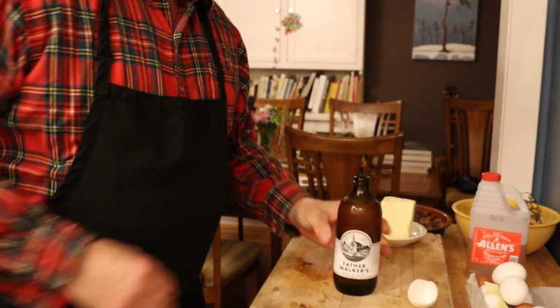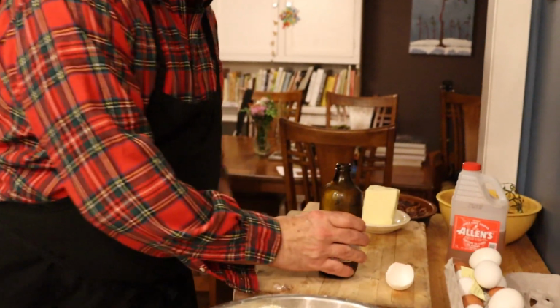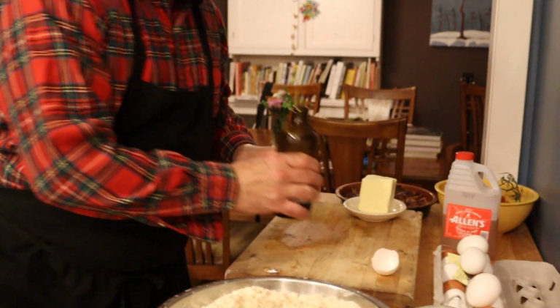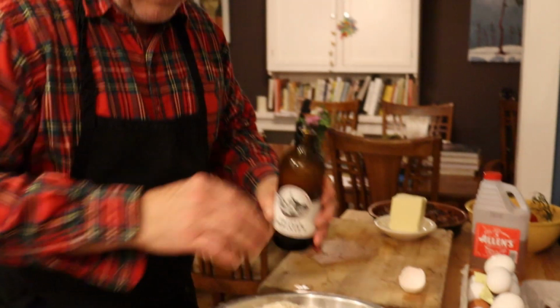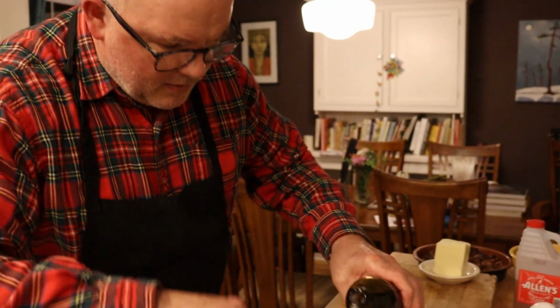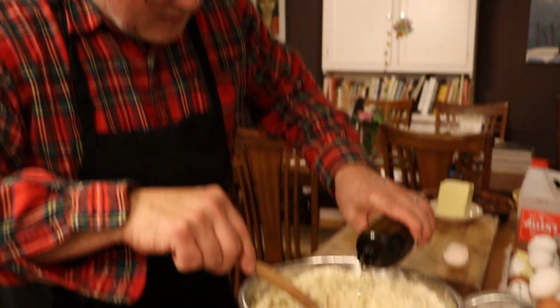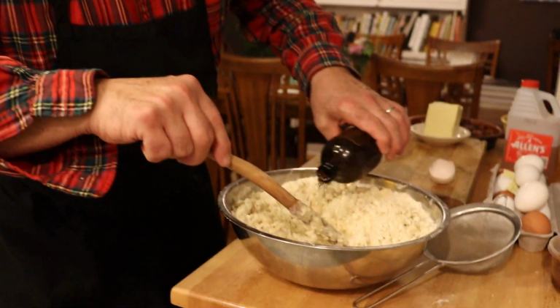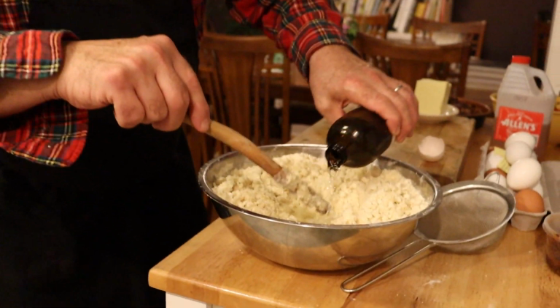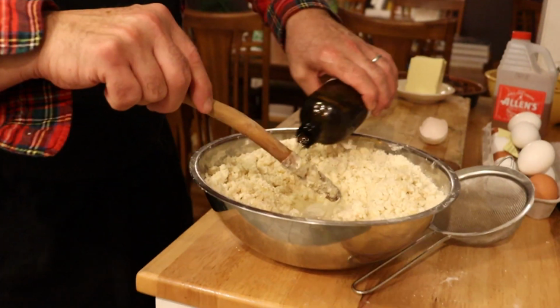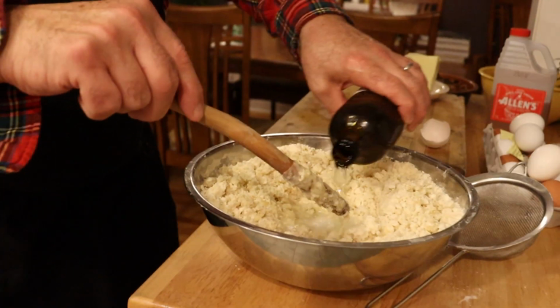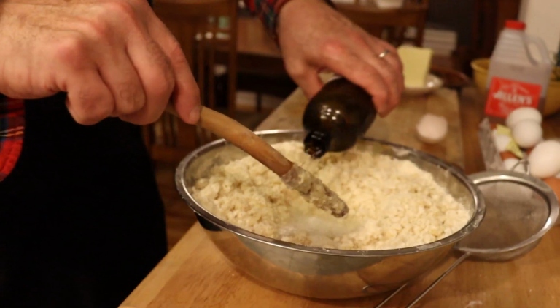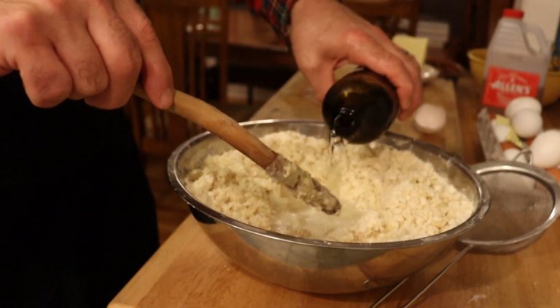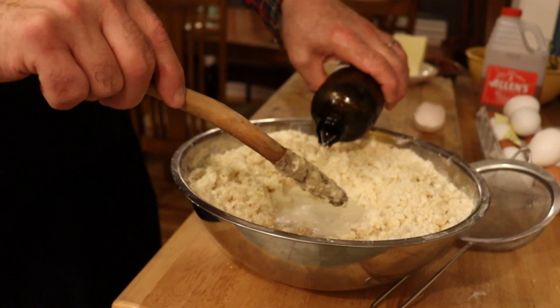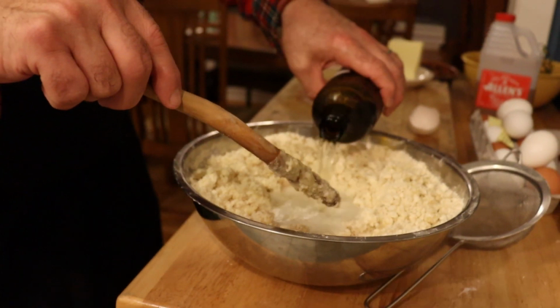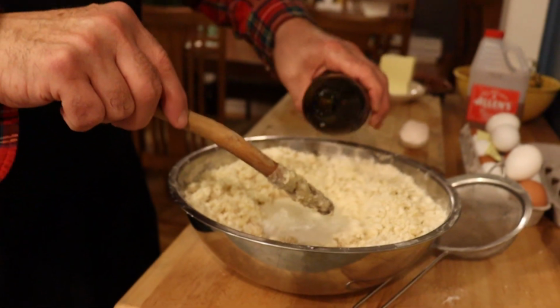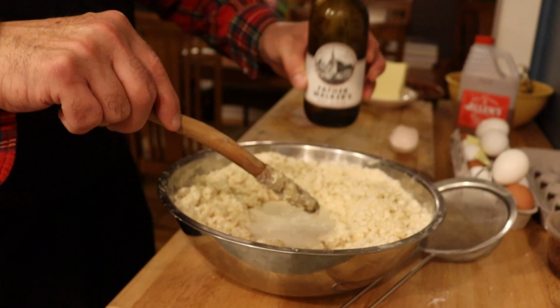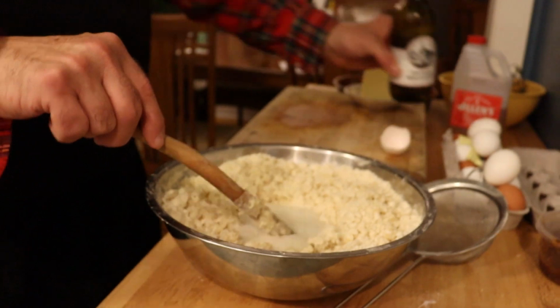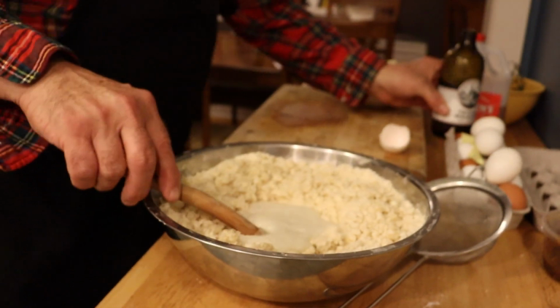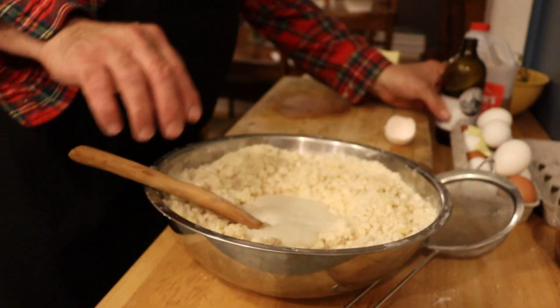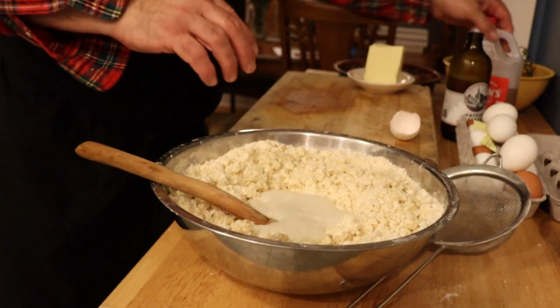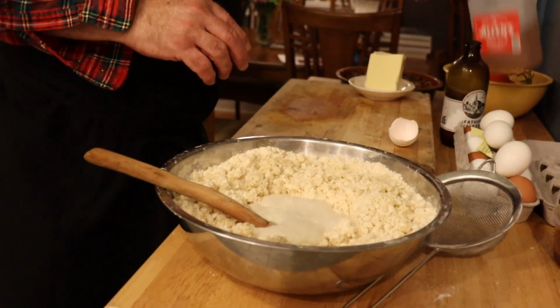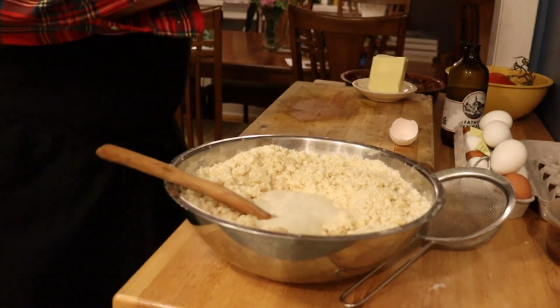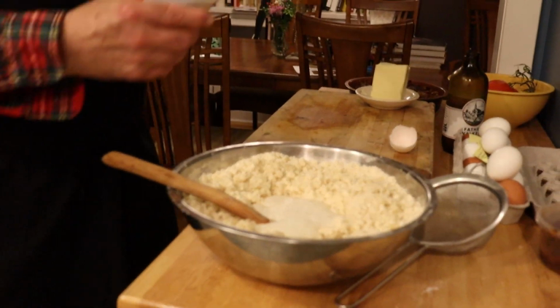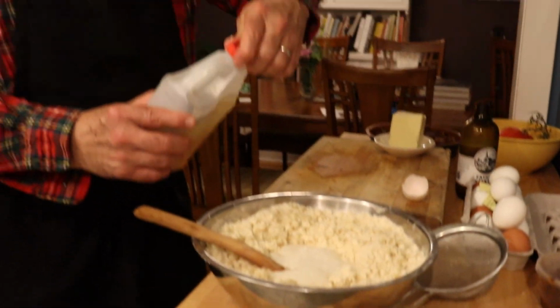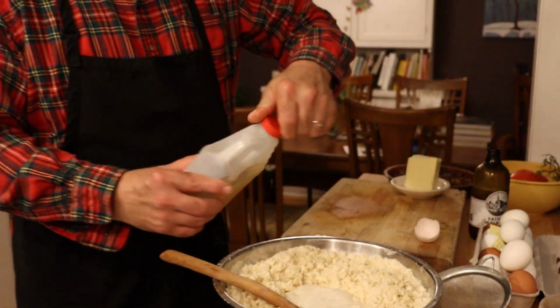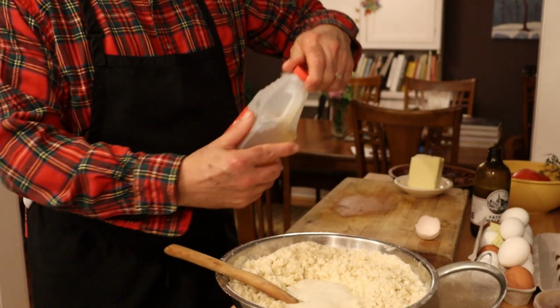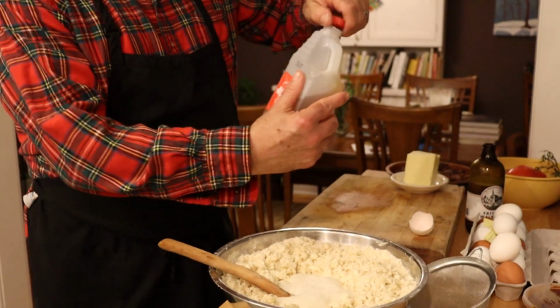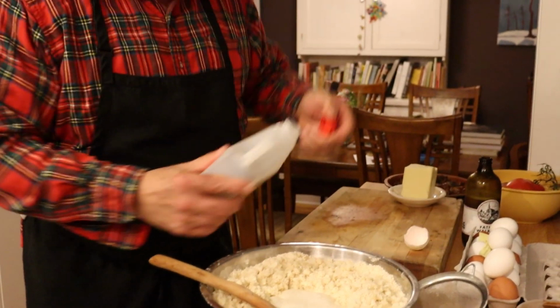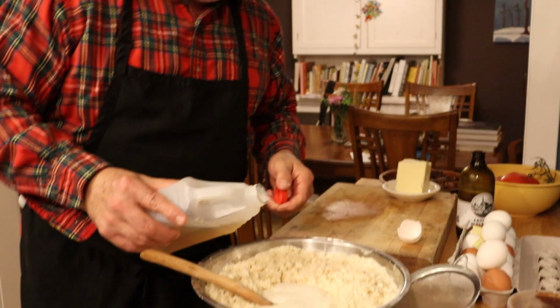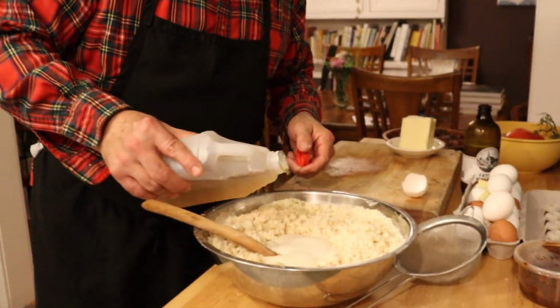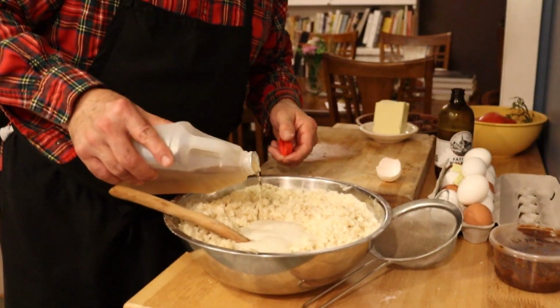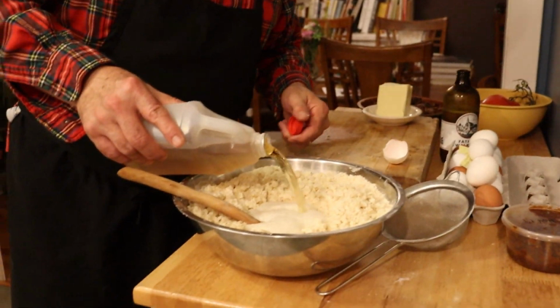I'm going to put a little bit into my well here. Oh, it's fizzing — very nice. And it'll benefit from a little bit of extra acidity, so I've got a little bit of natural apple cider vinegar.